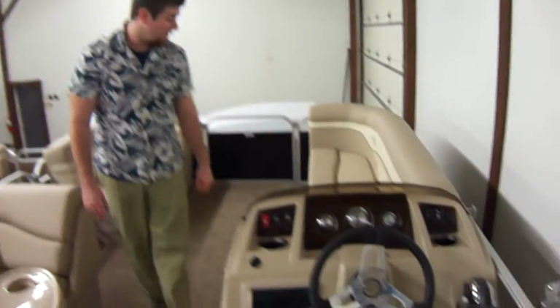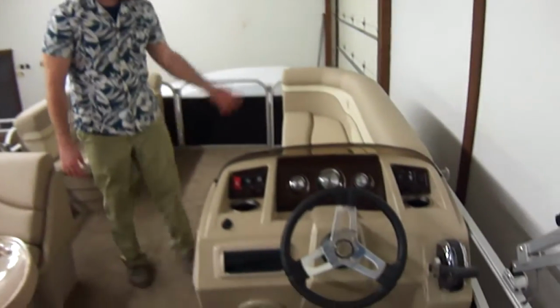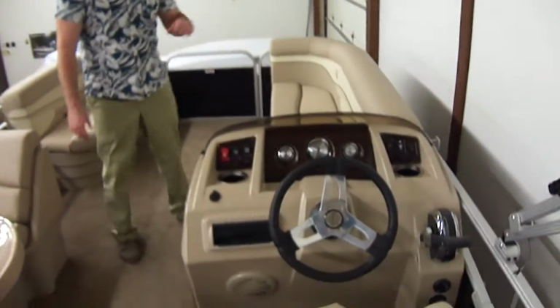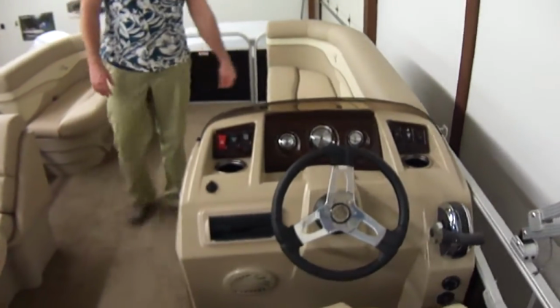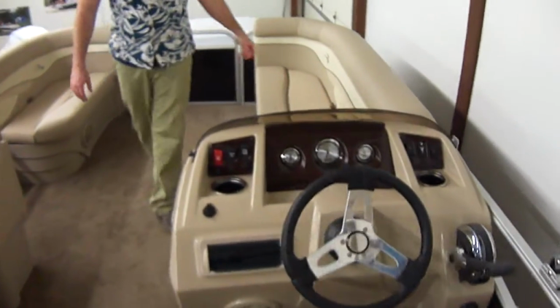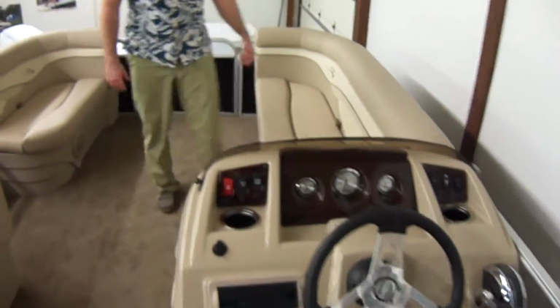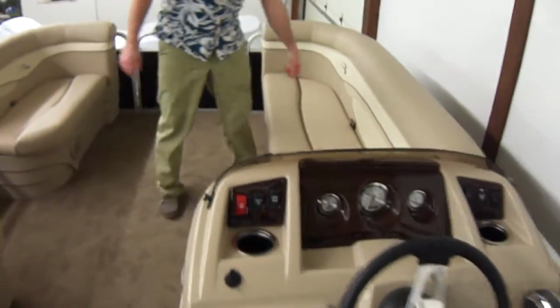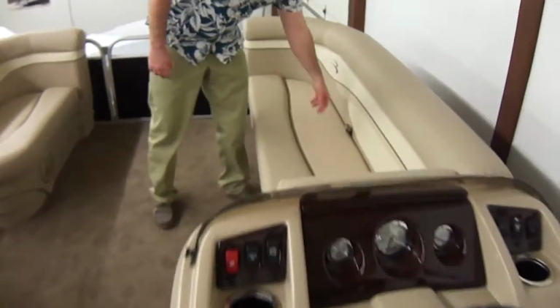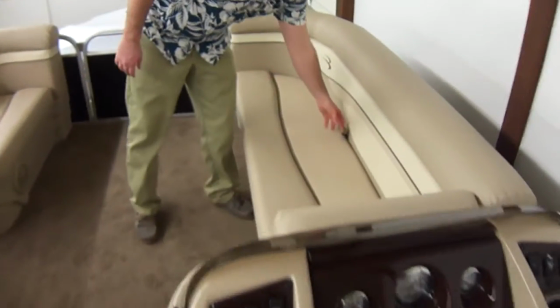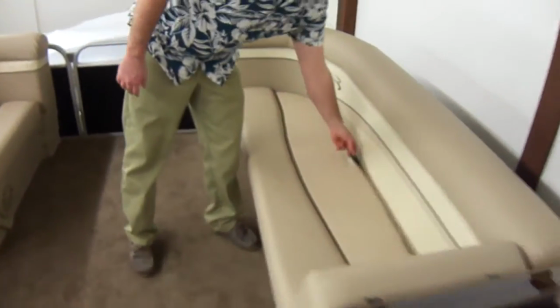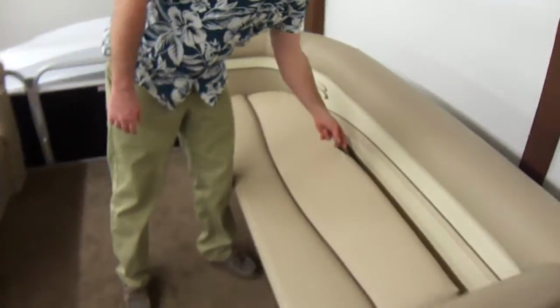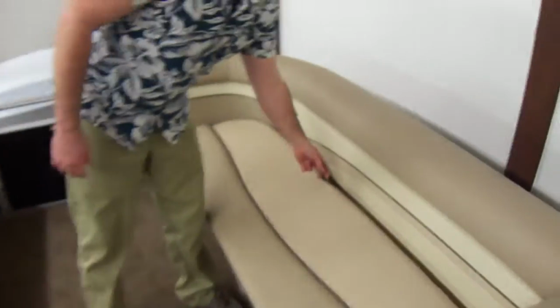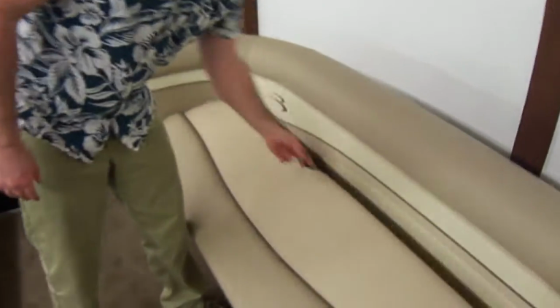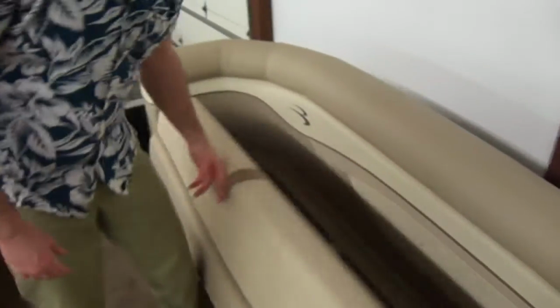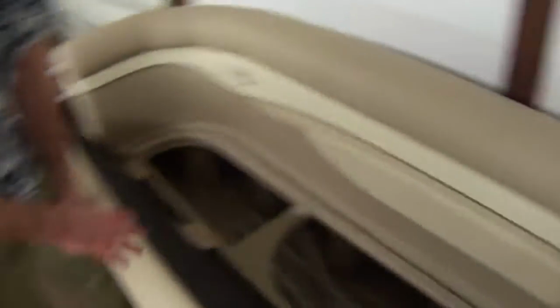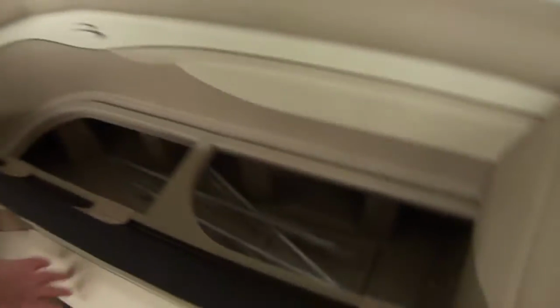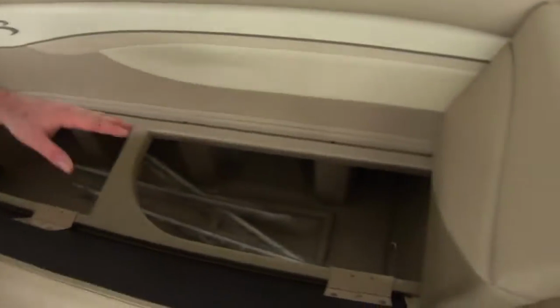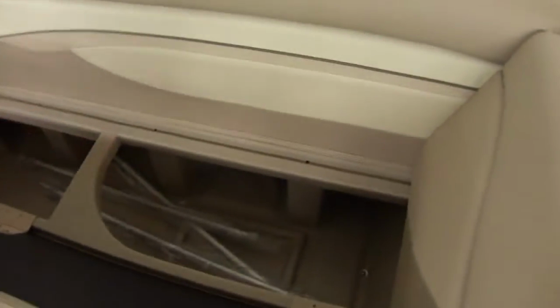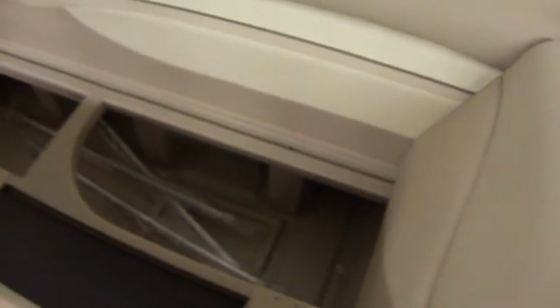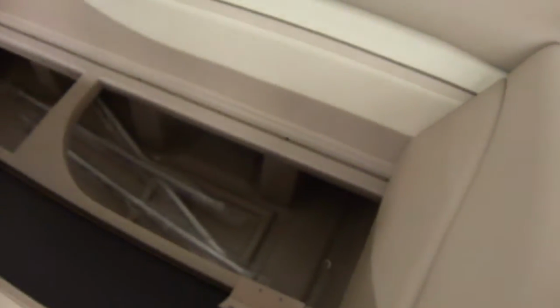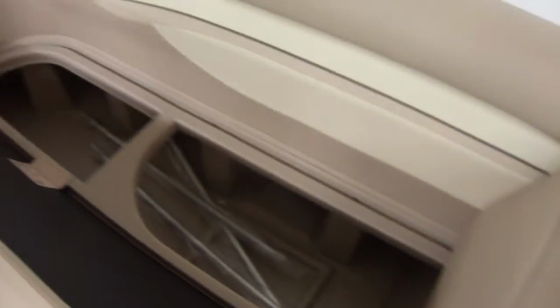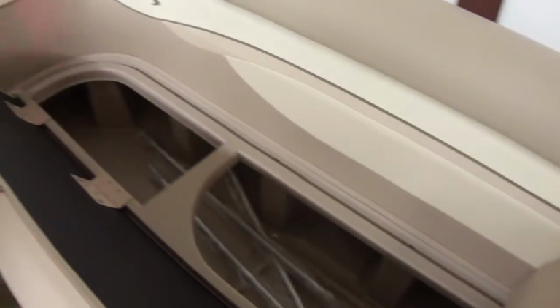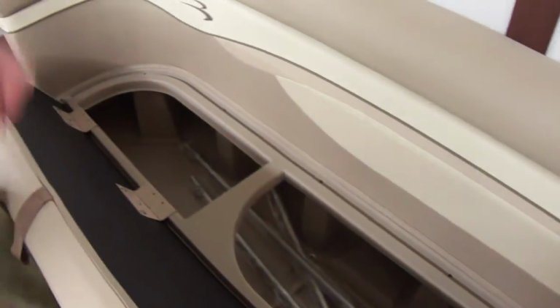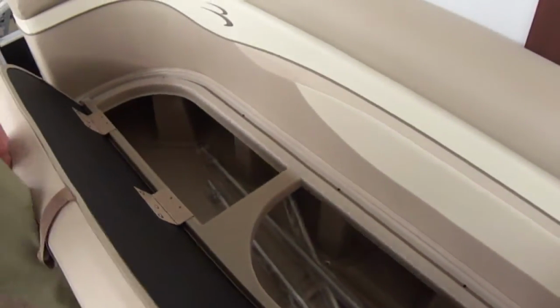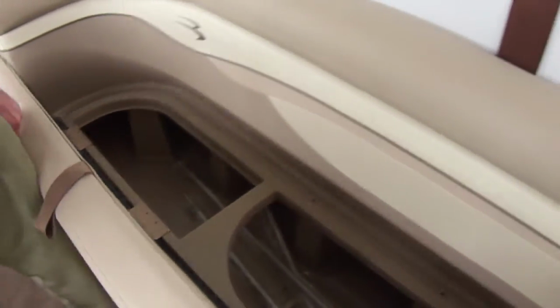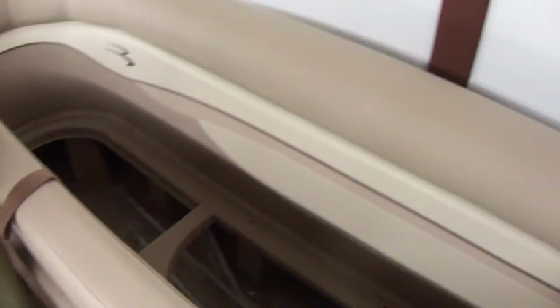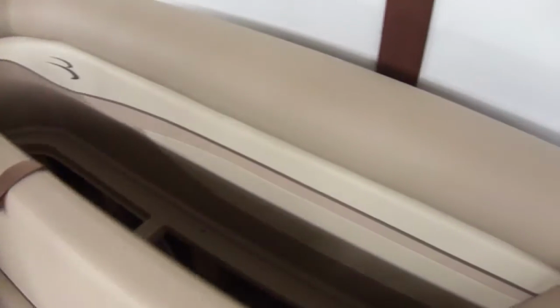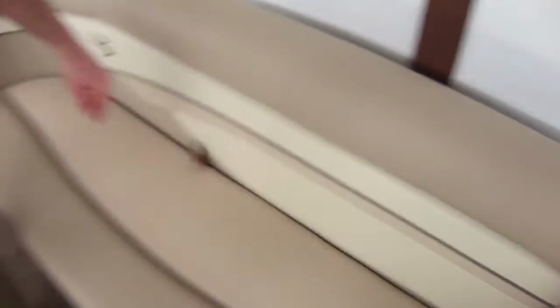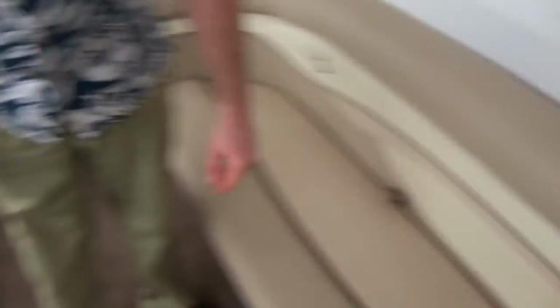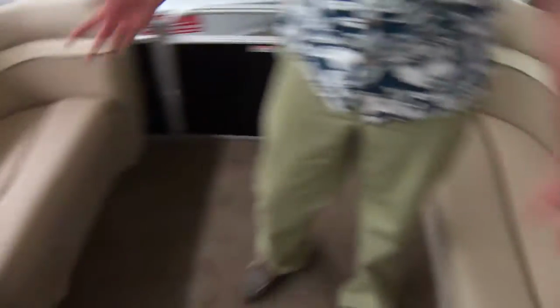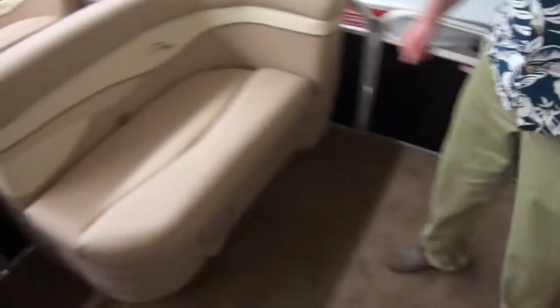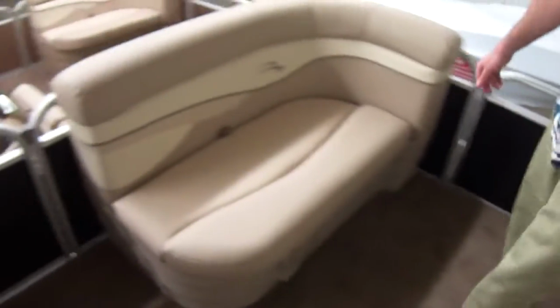One thing you can't say in a boat is you have too much storage — said no one ever. So we have lots of storage in this pontoon: life jackets, fire extinguishers, flares, what have you.